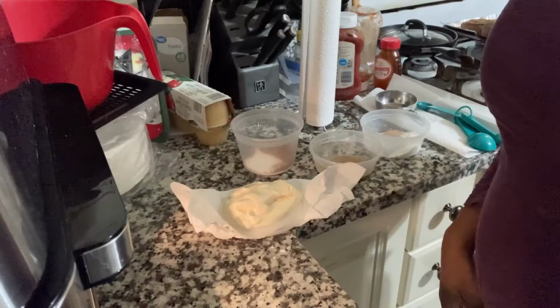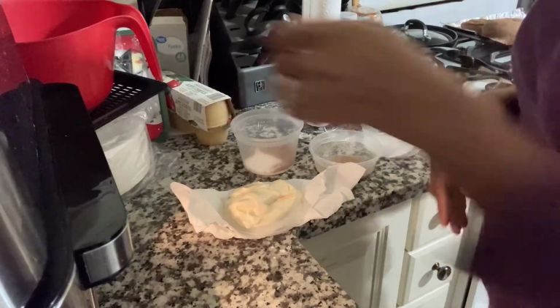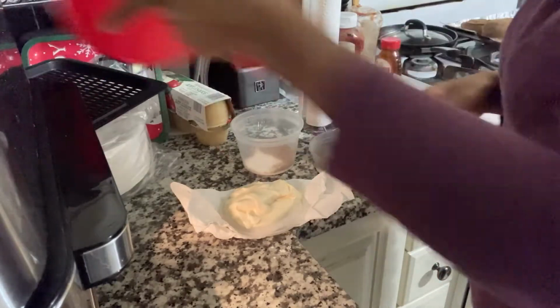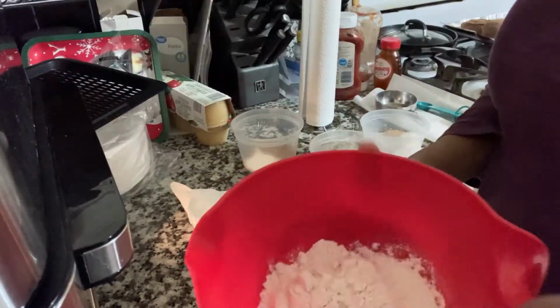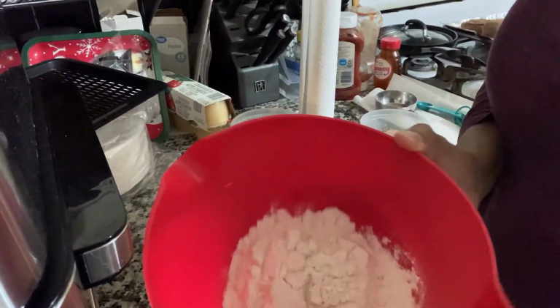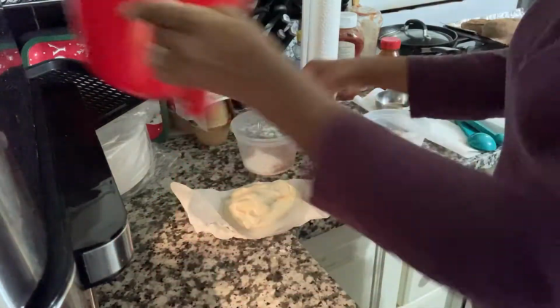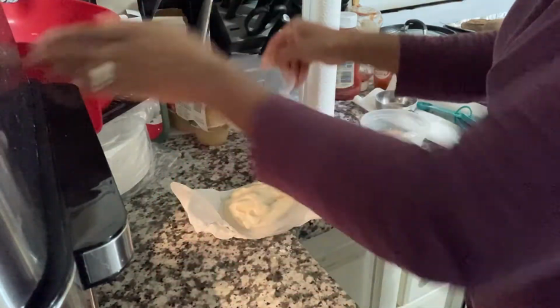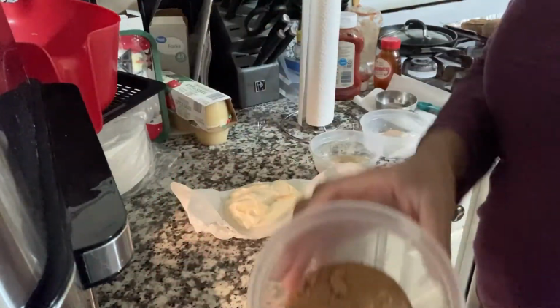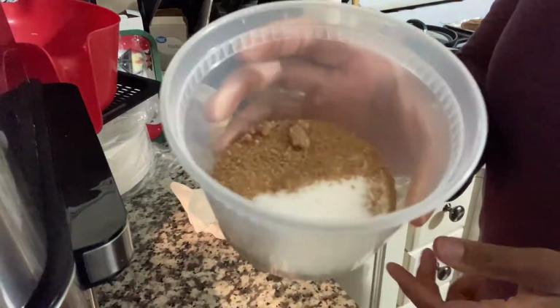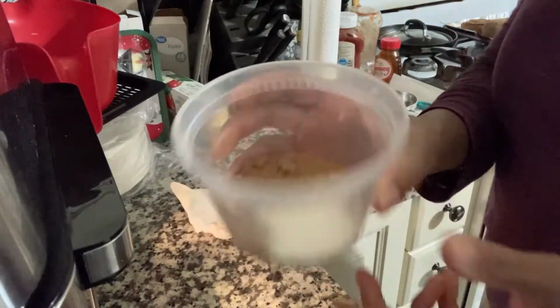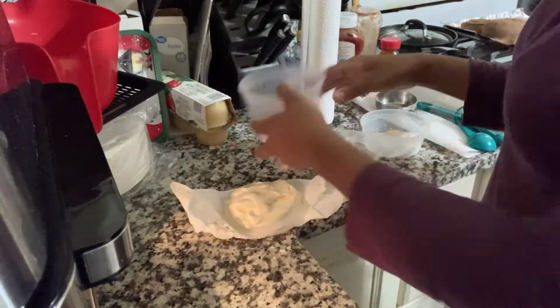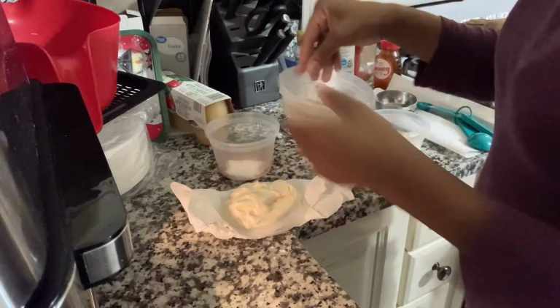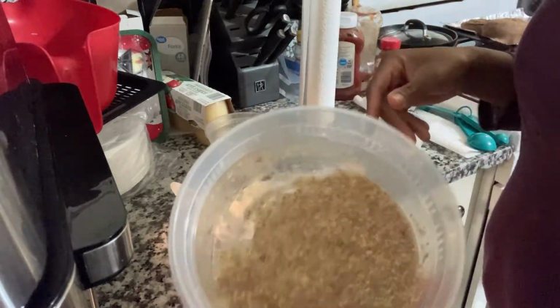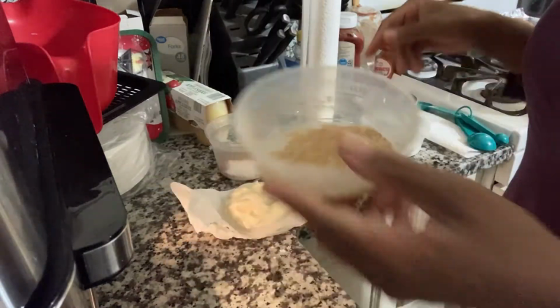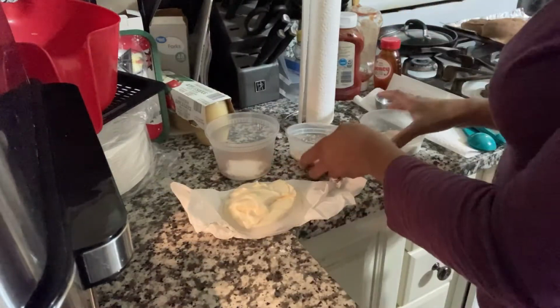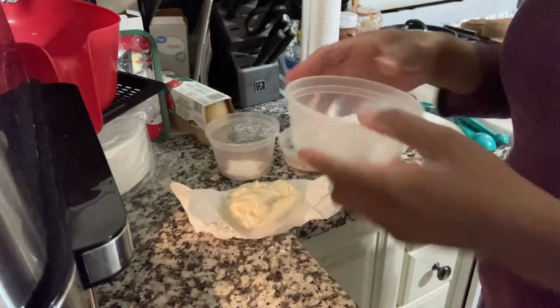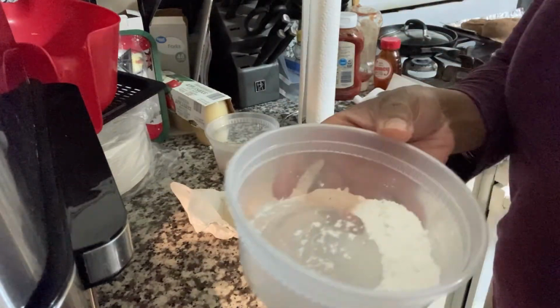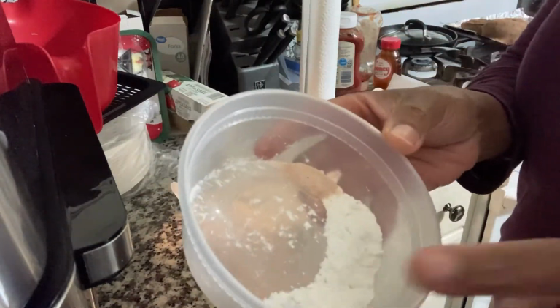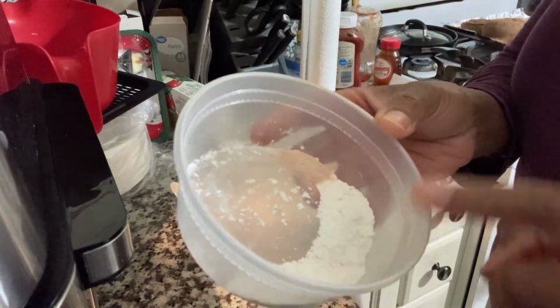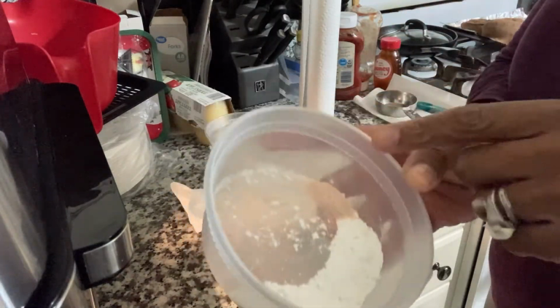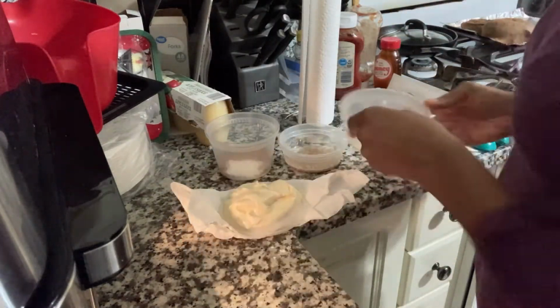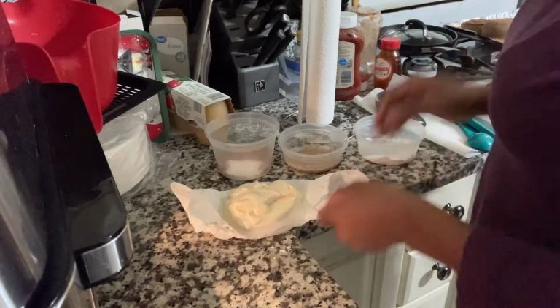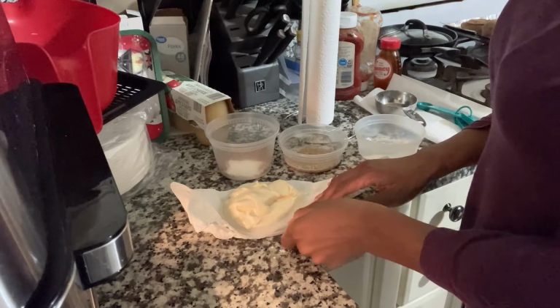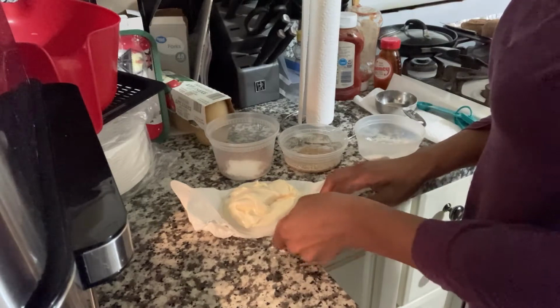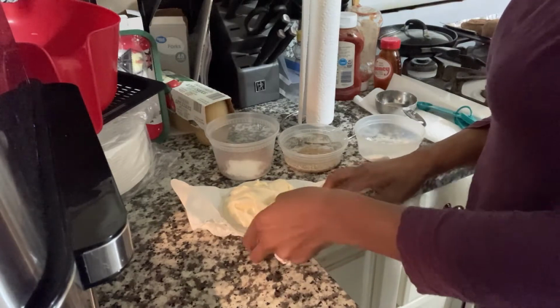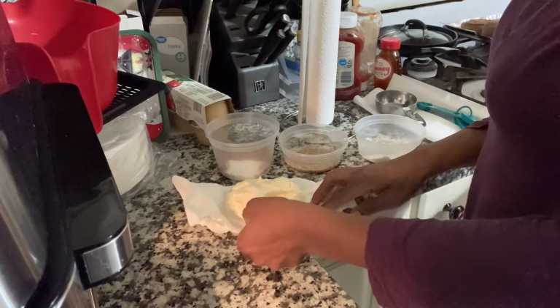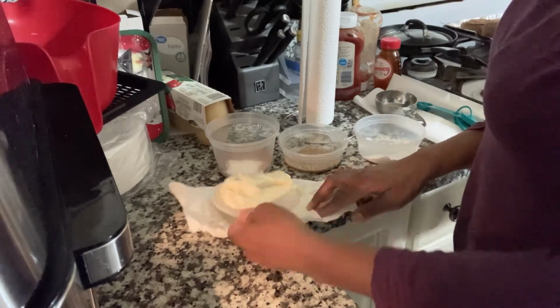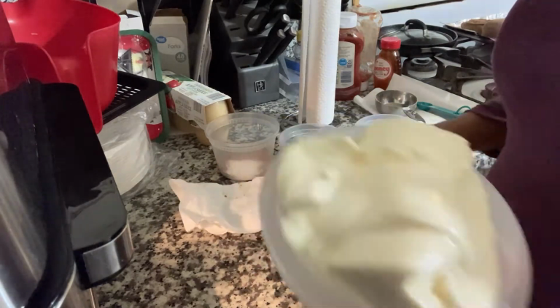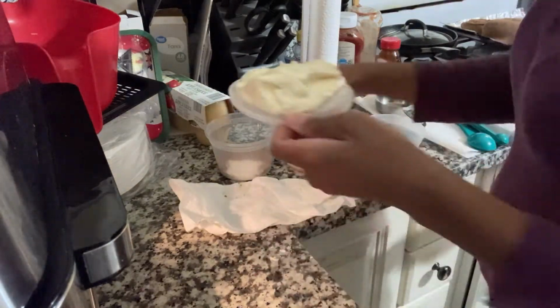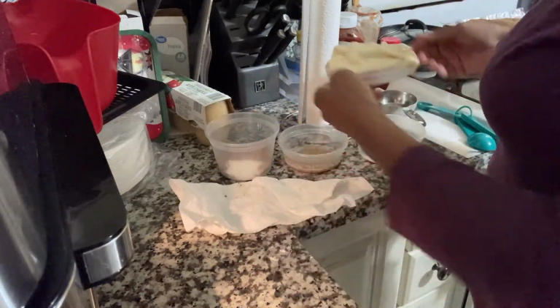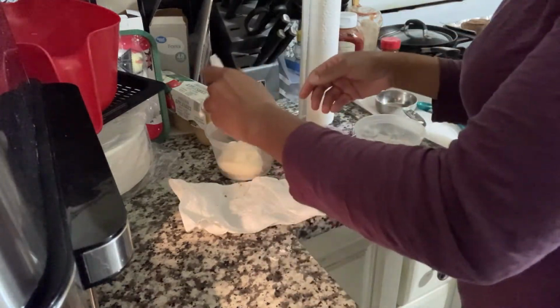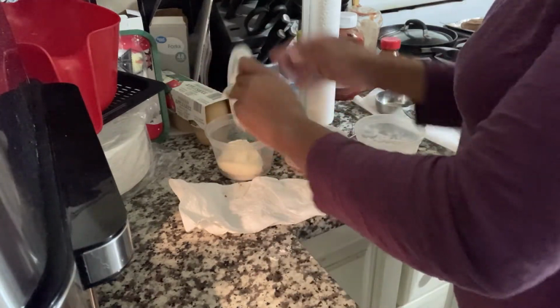Hi guys, welcome back to our channel. Please remember to like, comment, subscribe and share, and hit the notification bell to get alerts for our upcoming videos. Today I'm going to be making — attempting to make — some vegan snickerdoodle cookies in the air fryer.